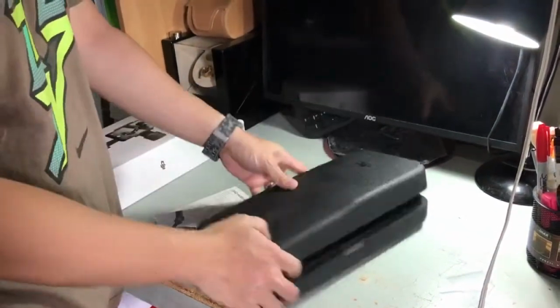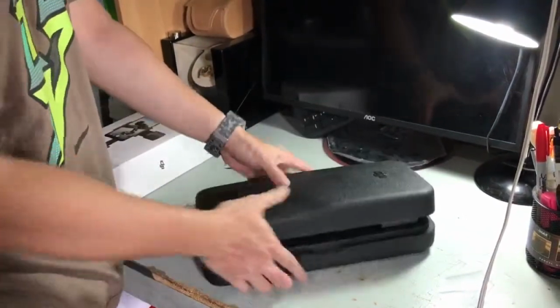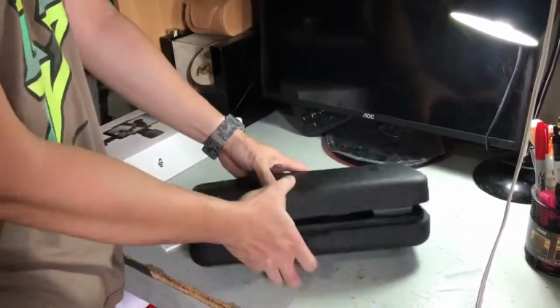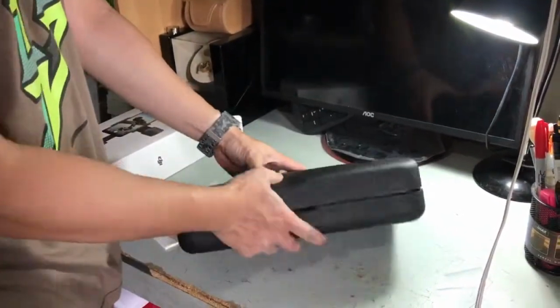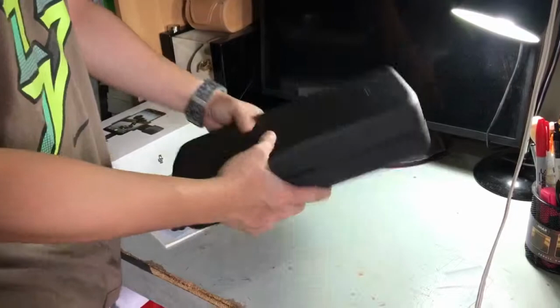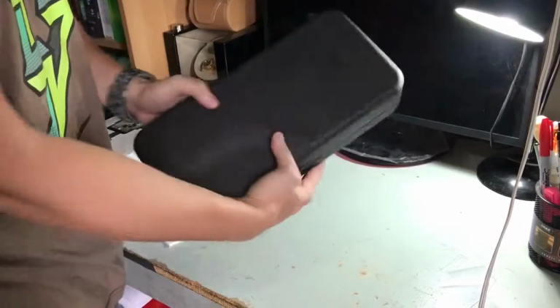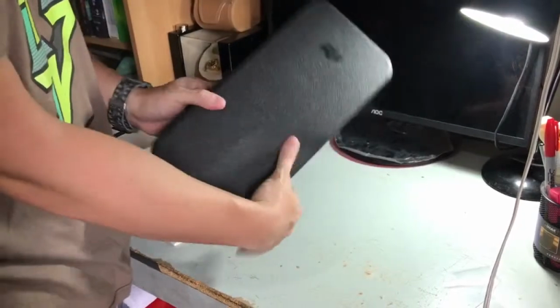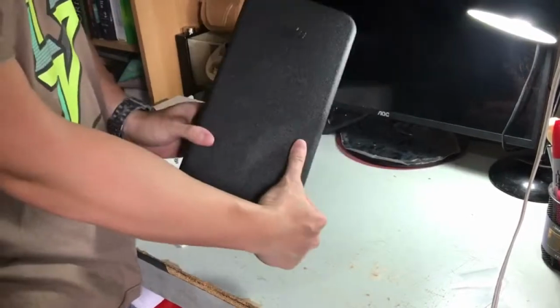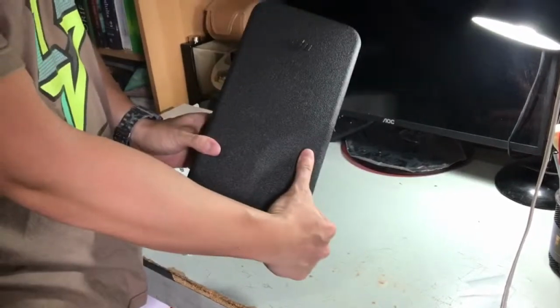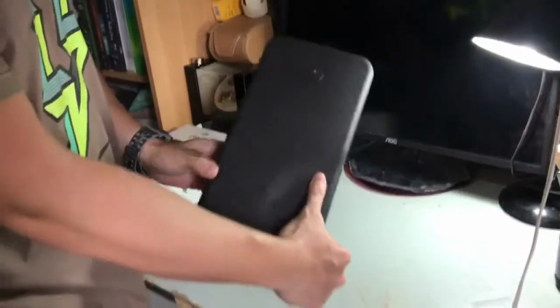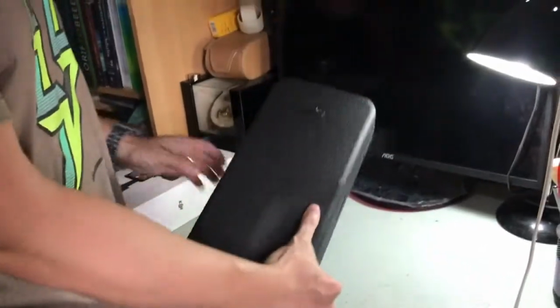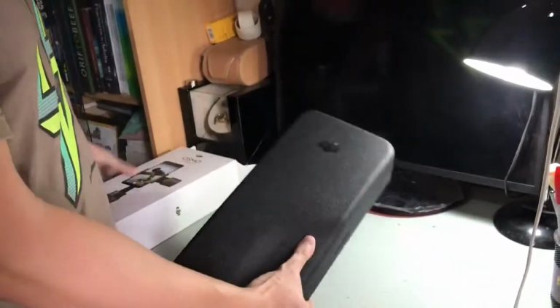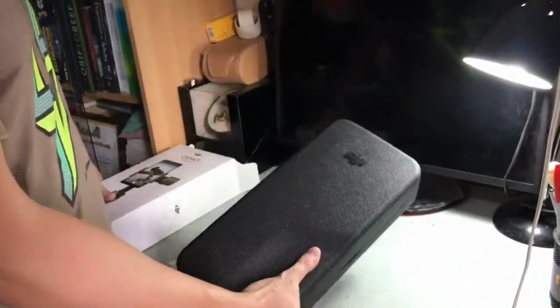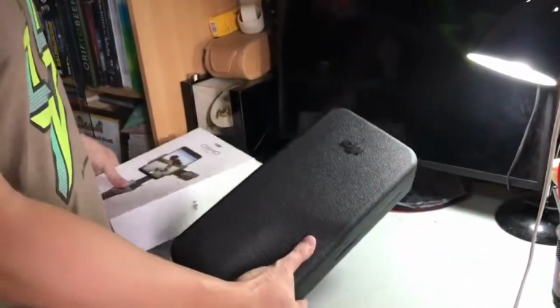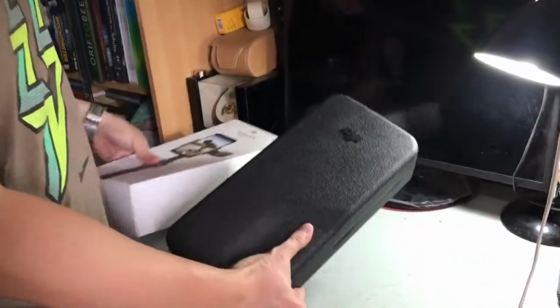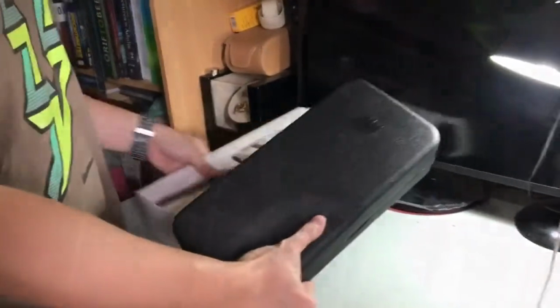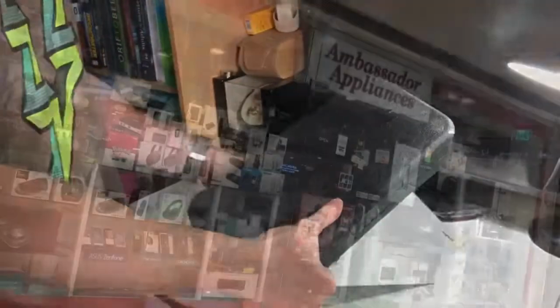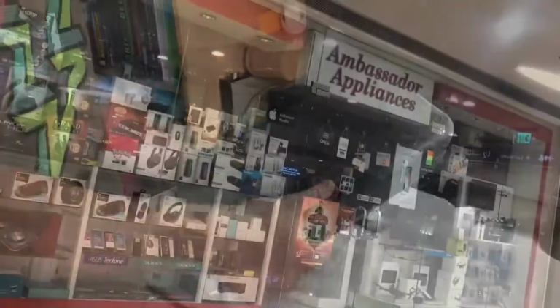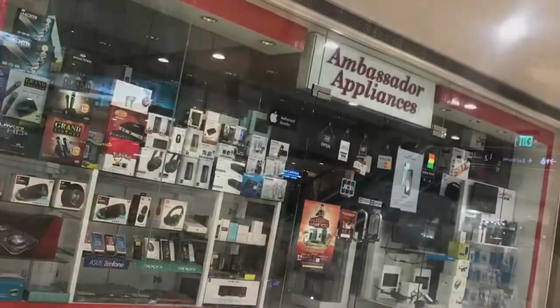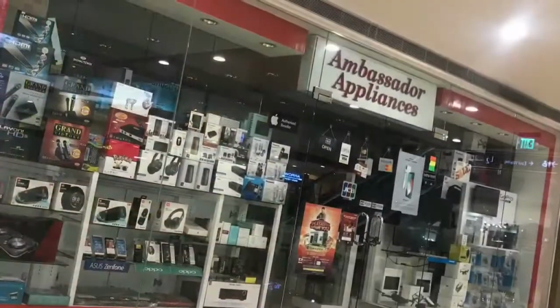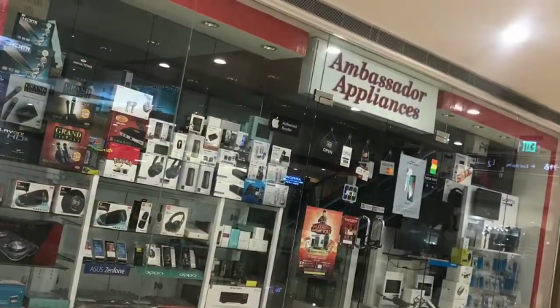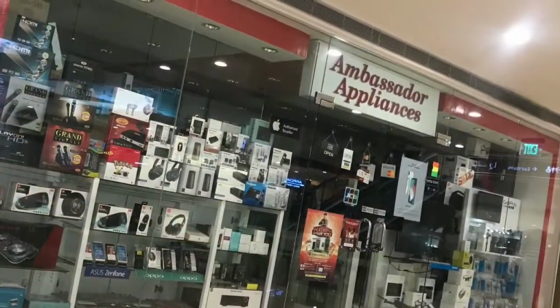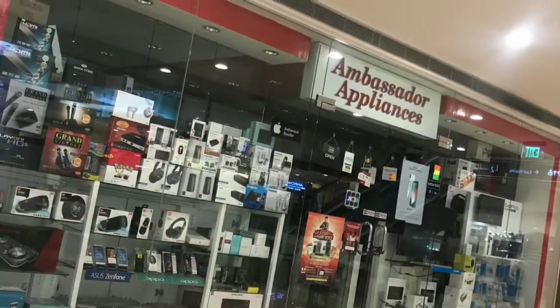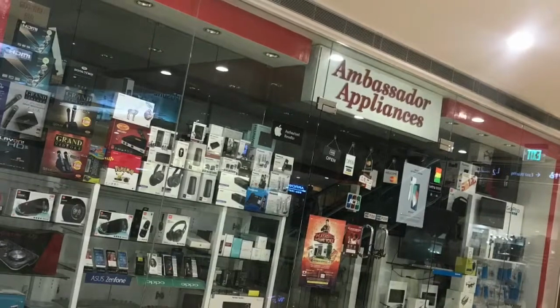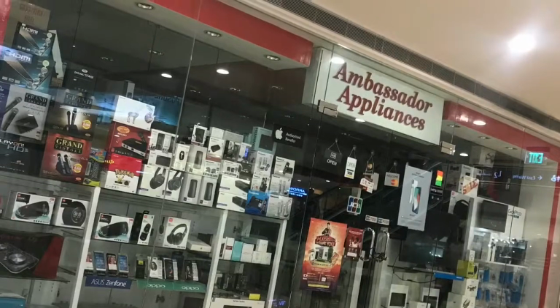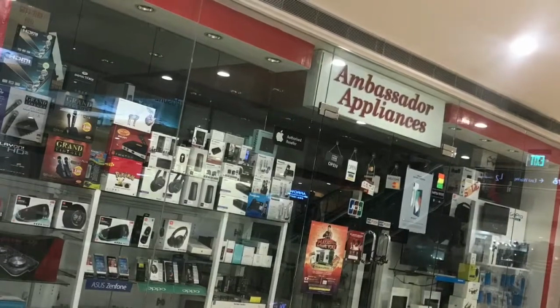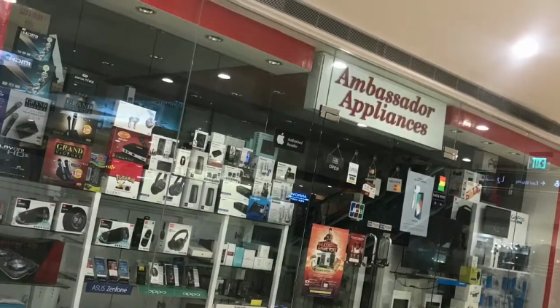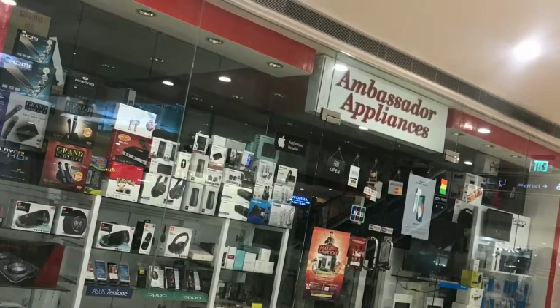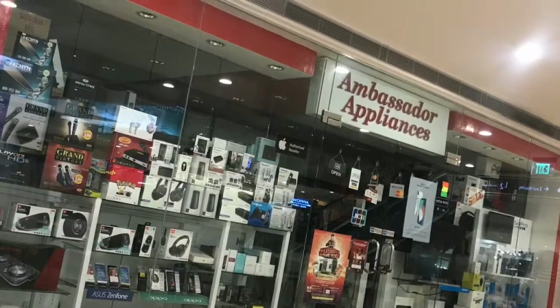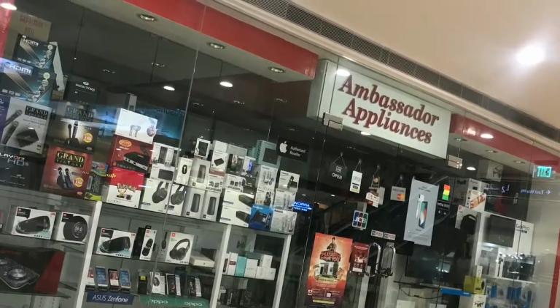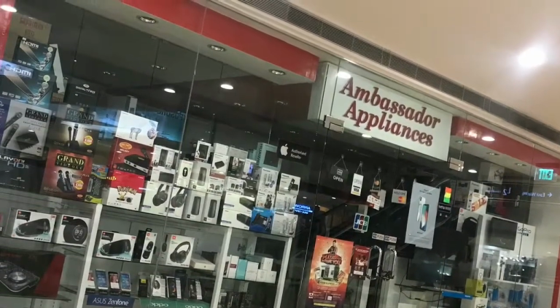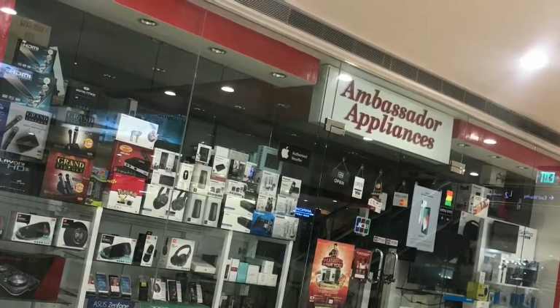So that's pretty much it — pretty travel case. I got this one from Ambassador Appliances.